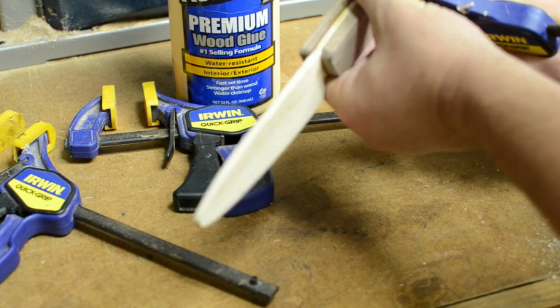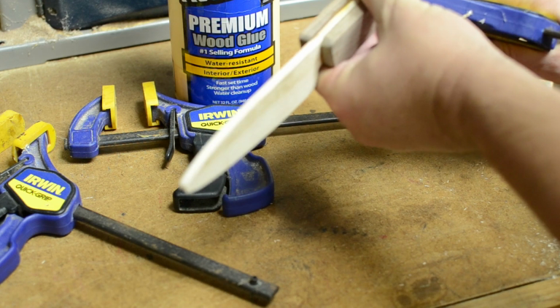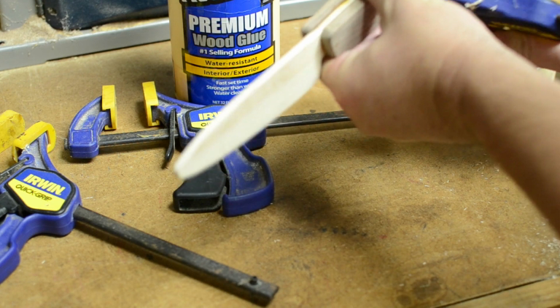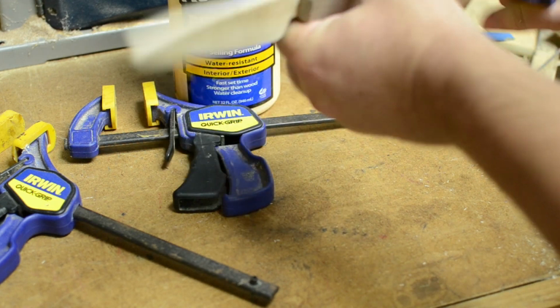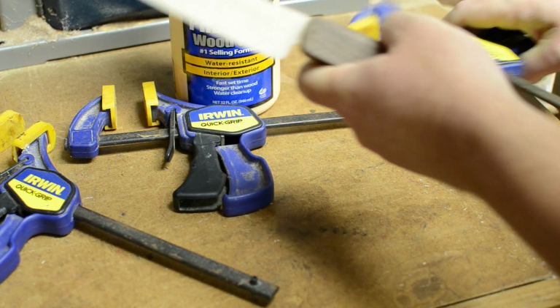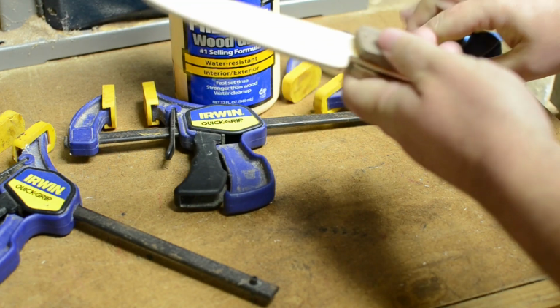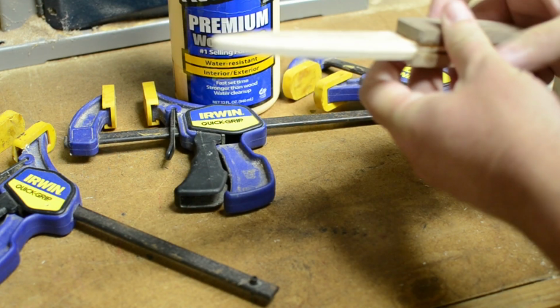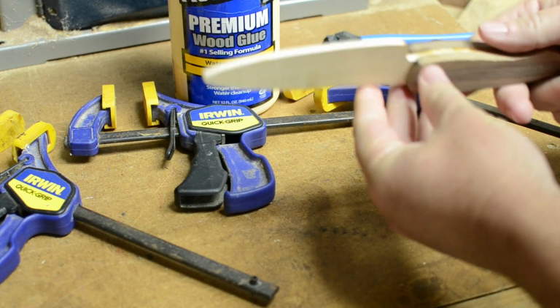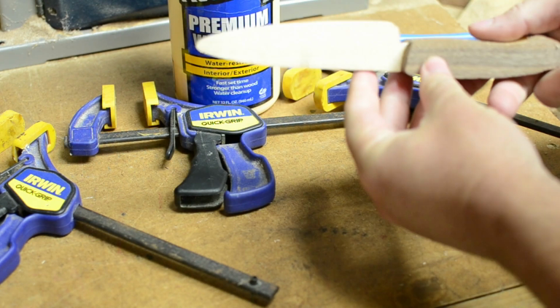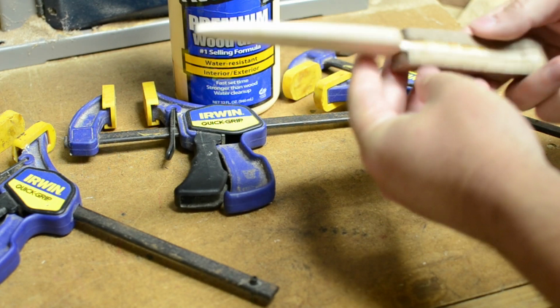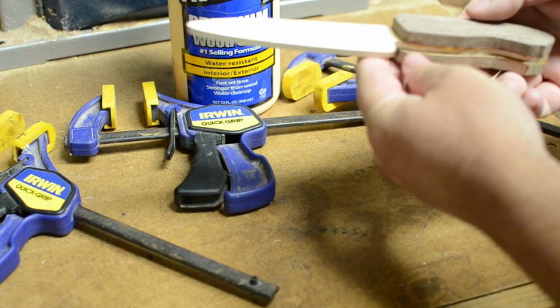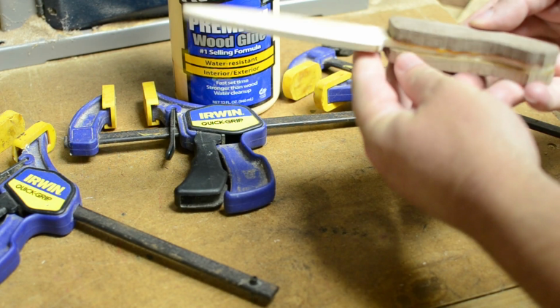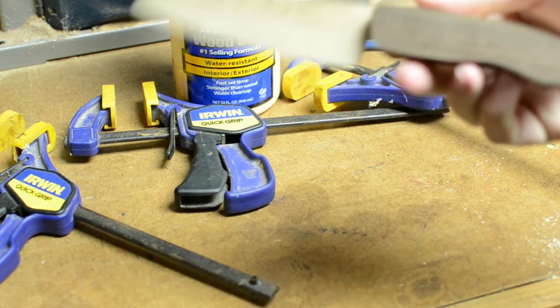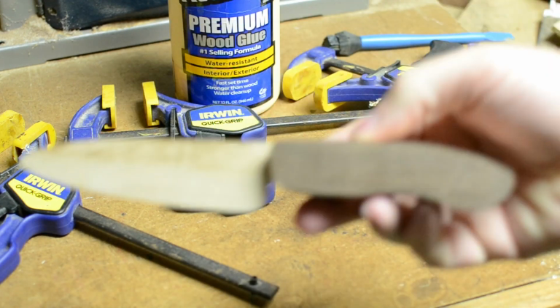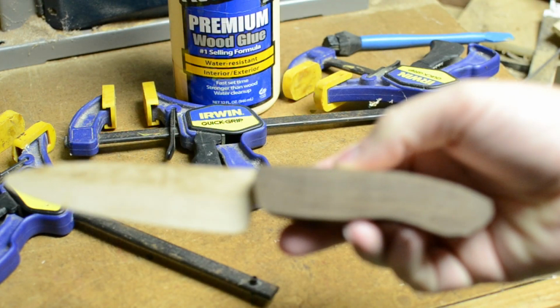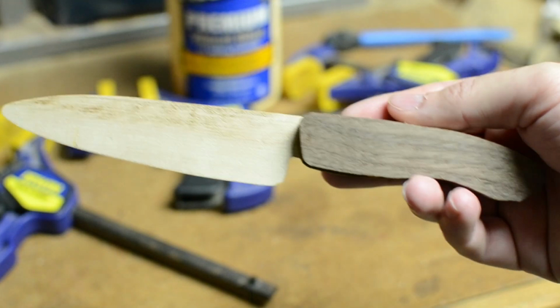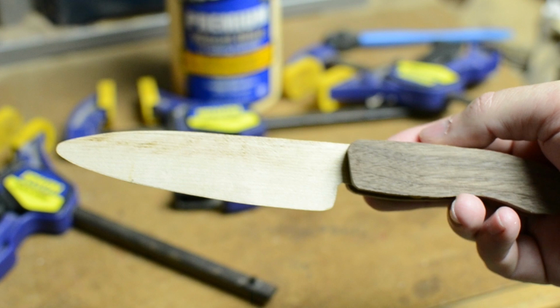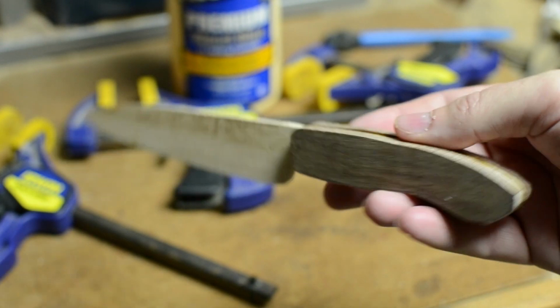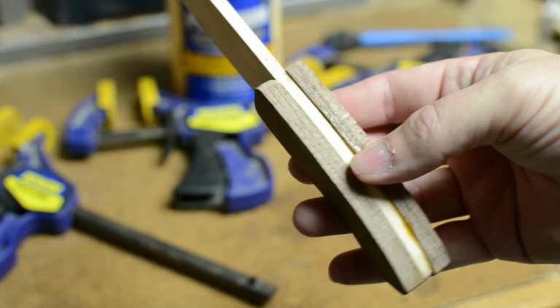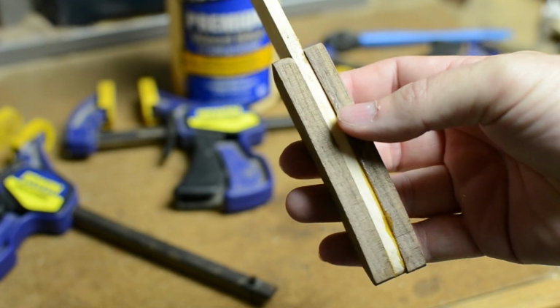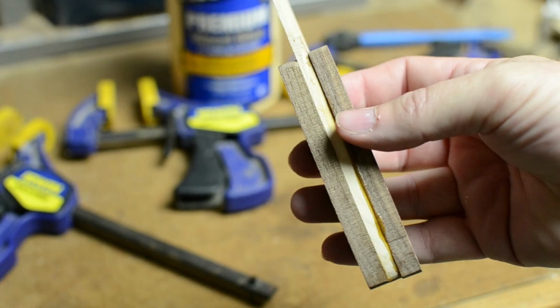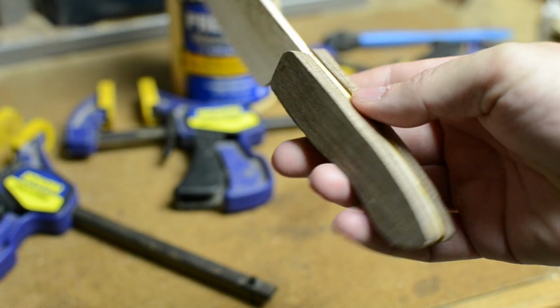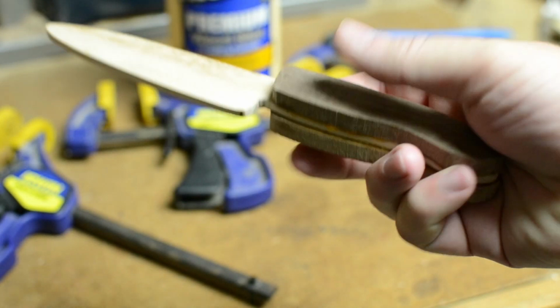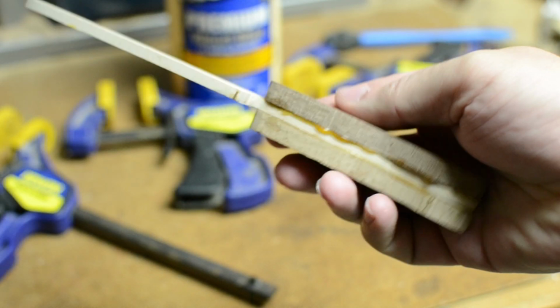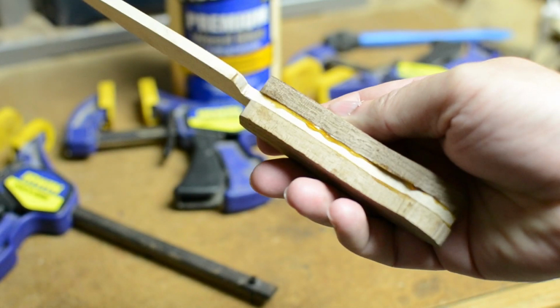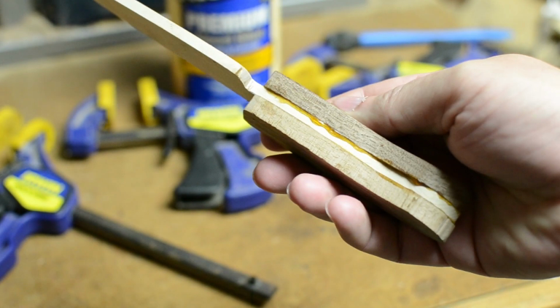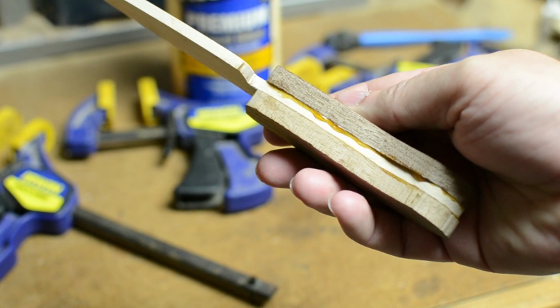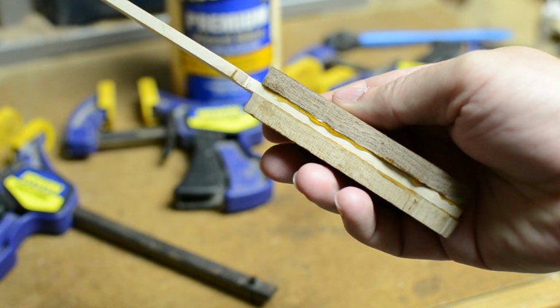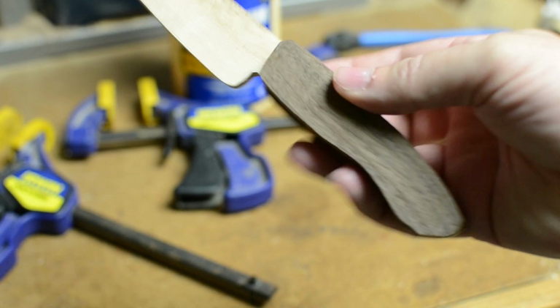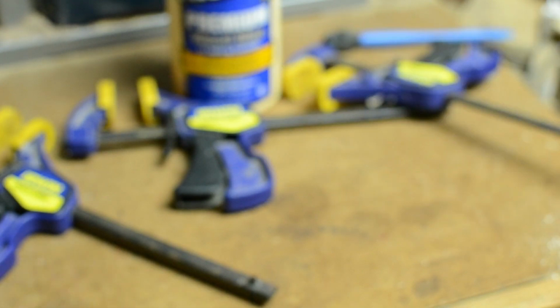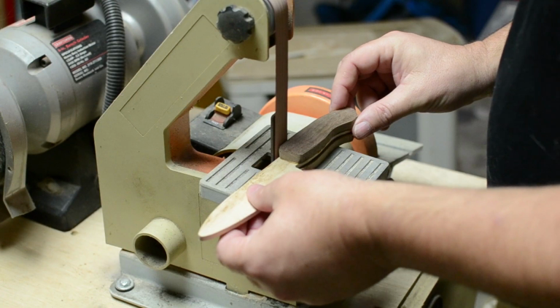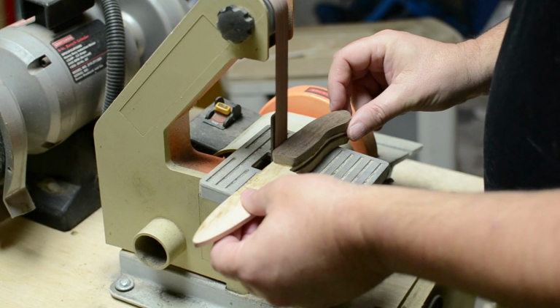After the glue dried, I took it out of the clamps, spun it around in my hand and looked at it a couple of times, and then held it in front of the camera. It's a bit of a chunky monkey, but we'll take care of that on the sander.